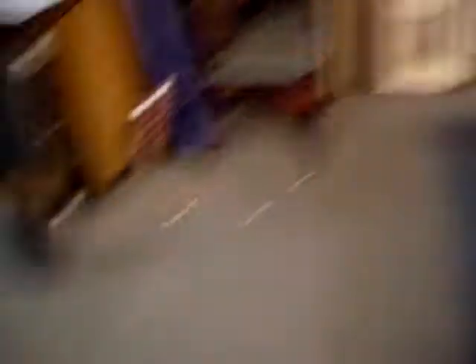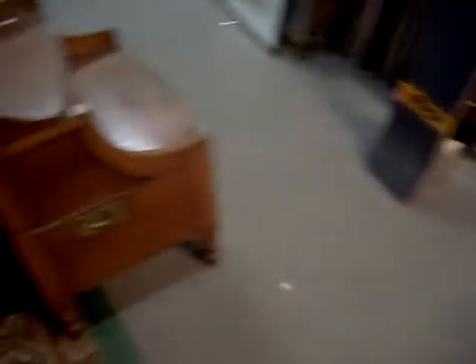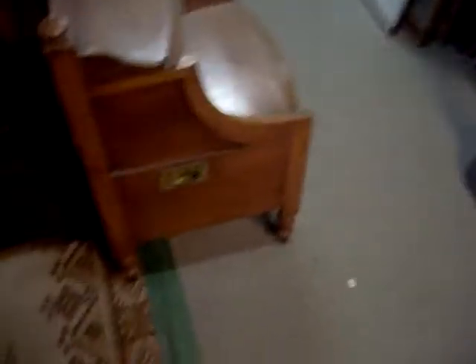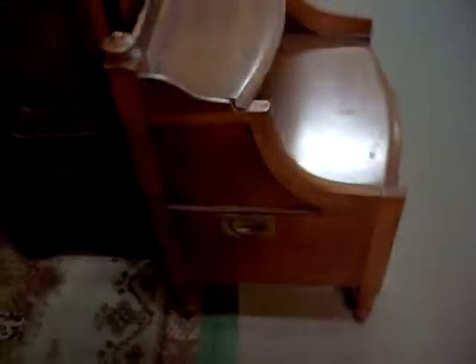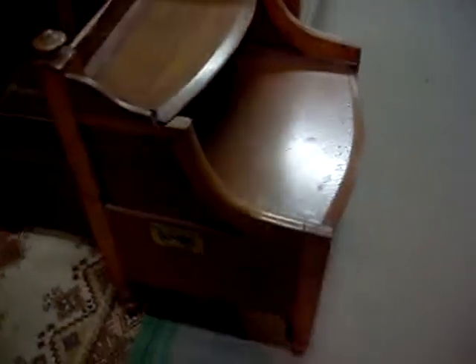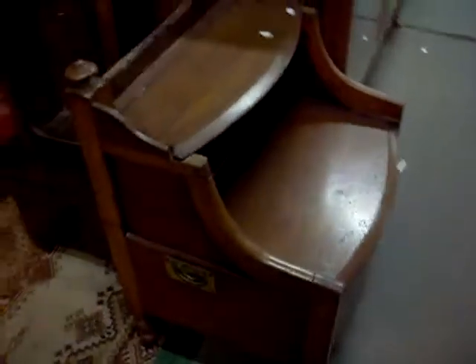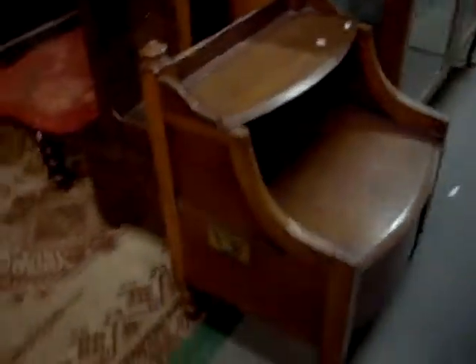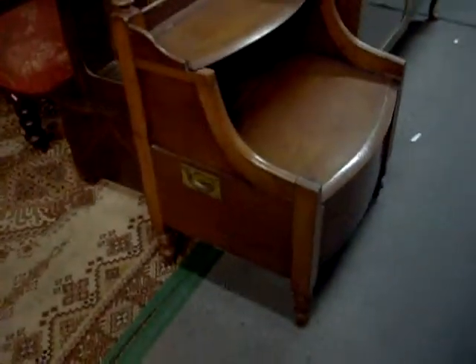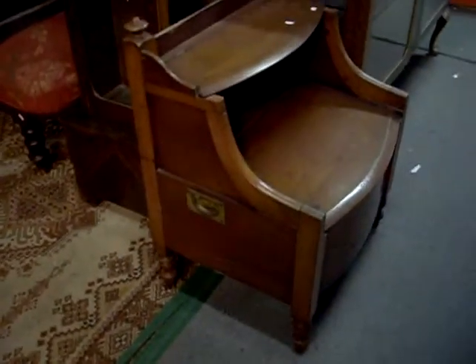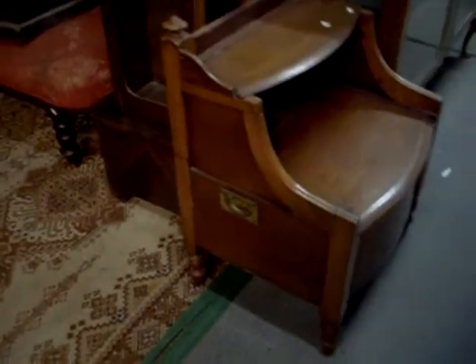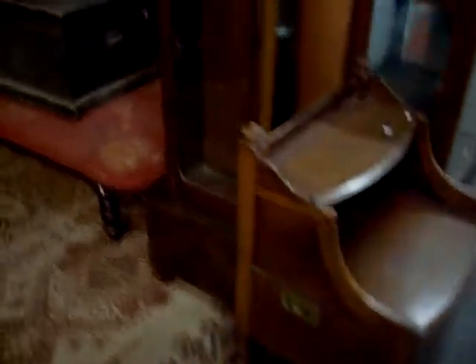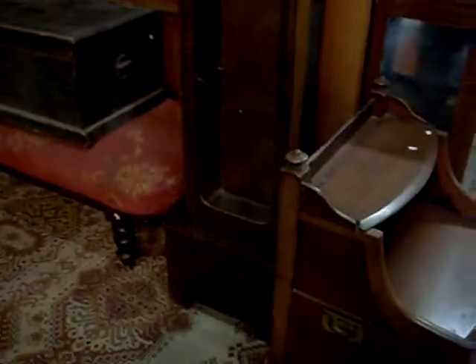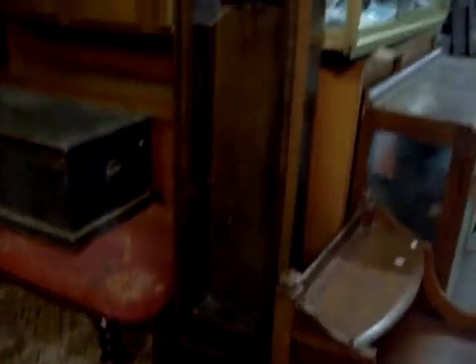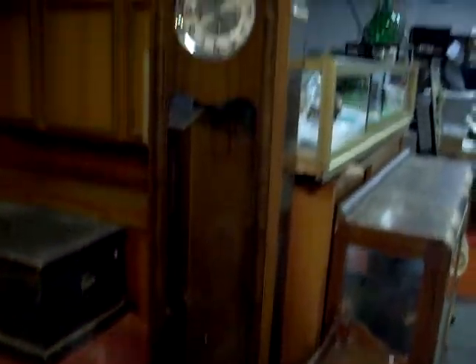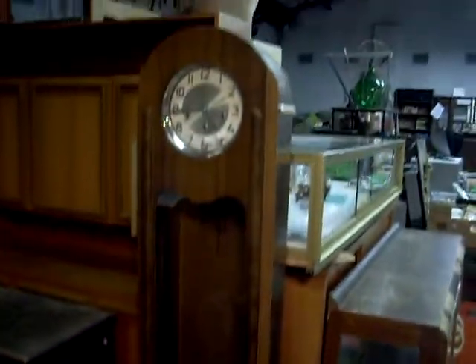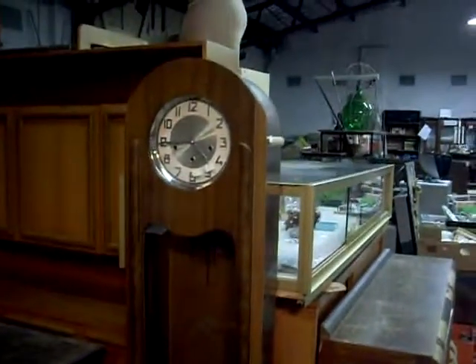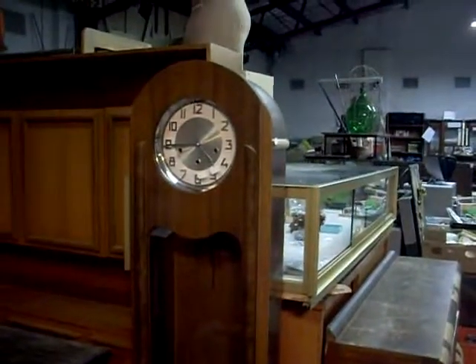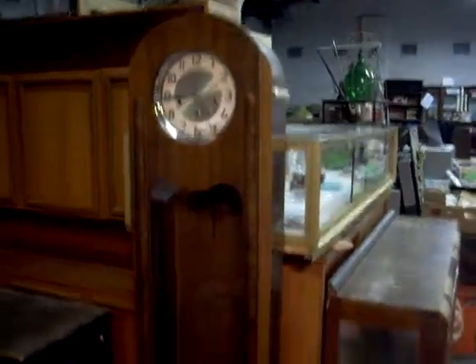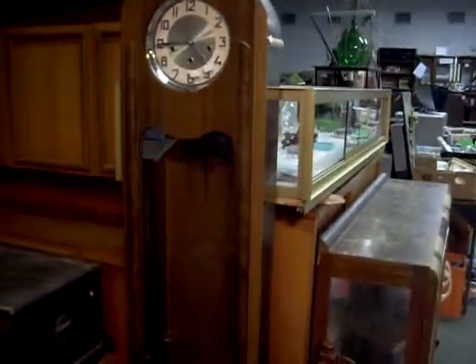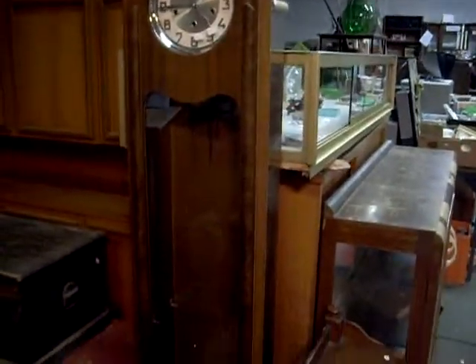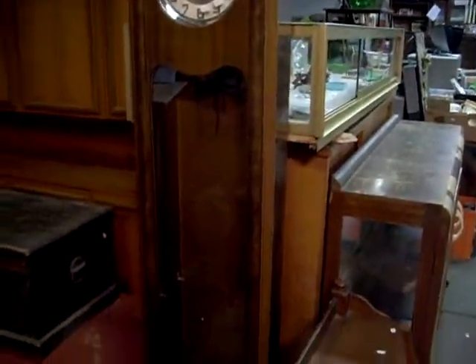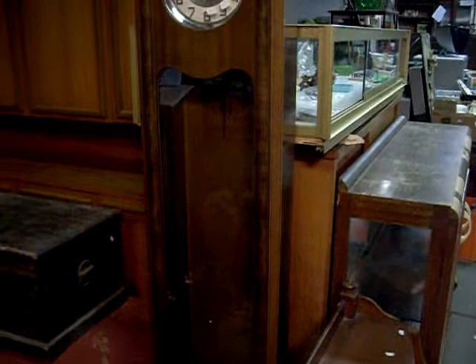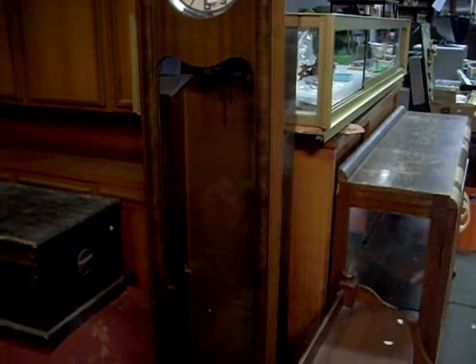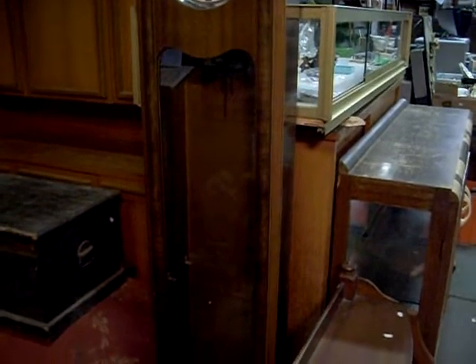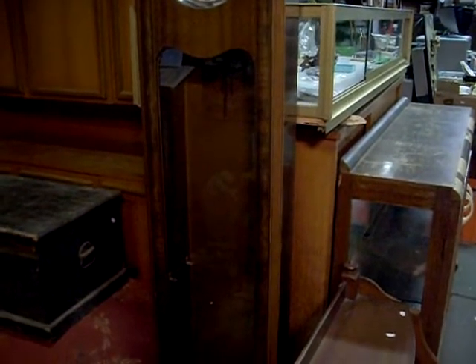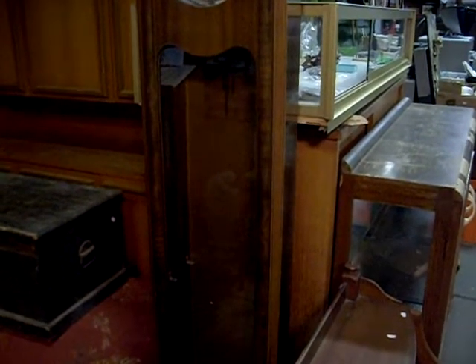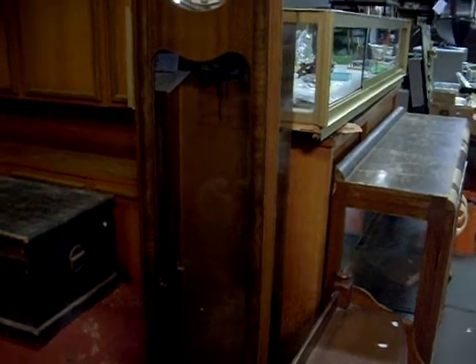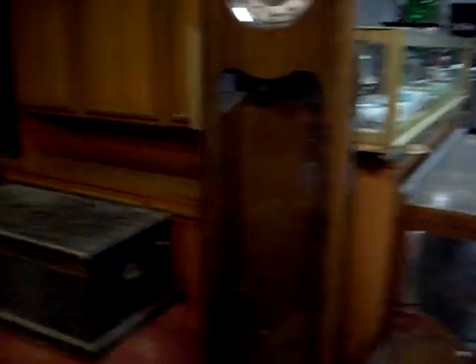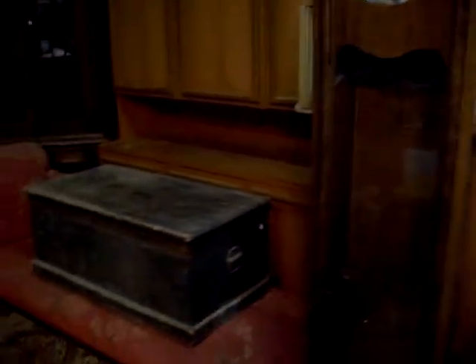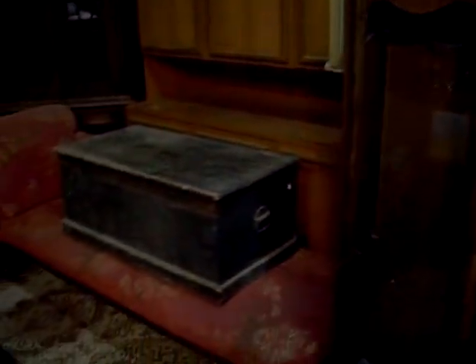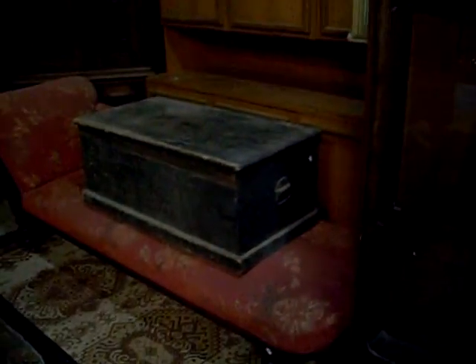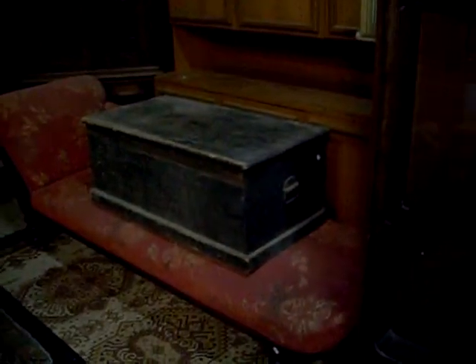Kind of like this little cedar converted commode — kind of cool. Little Art Deco grandmother clock, just missing a pendulum but you can find something to chuck in there. Kind of like the old trunk — he's kind of cool.